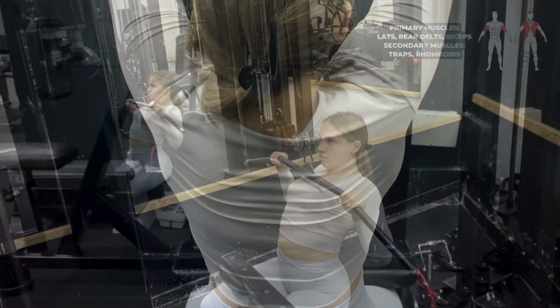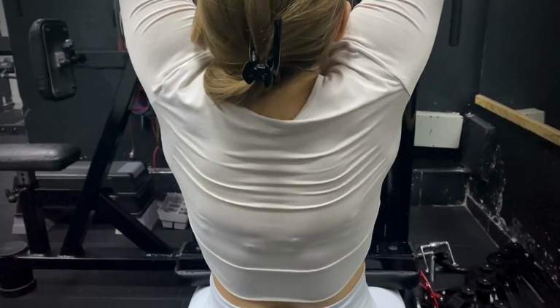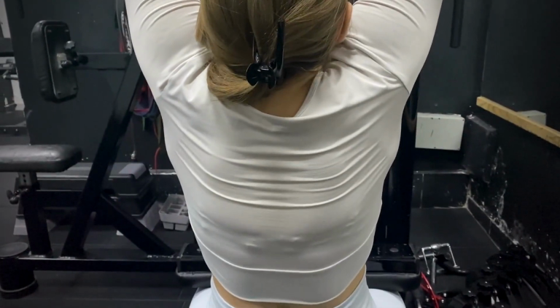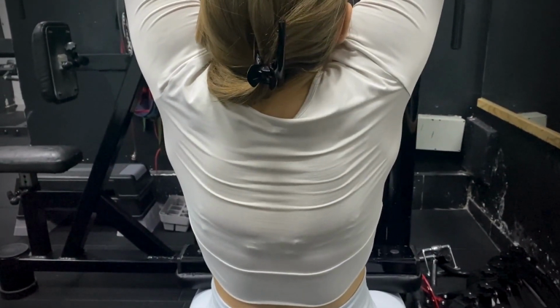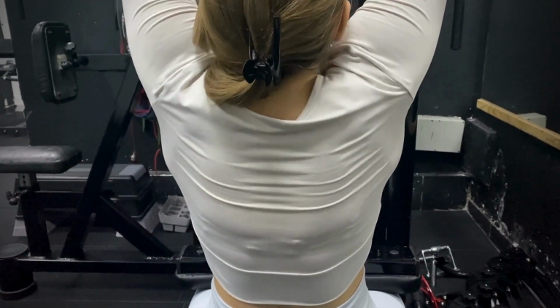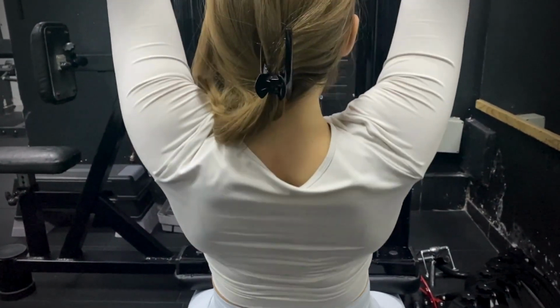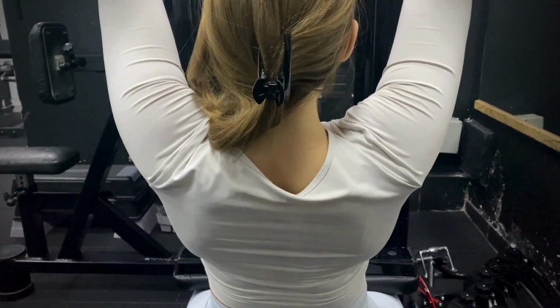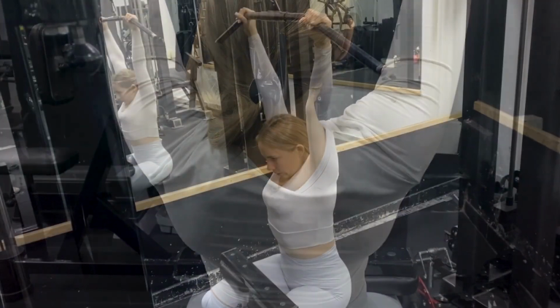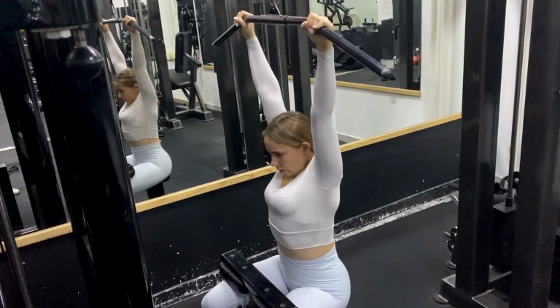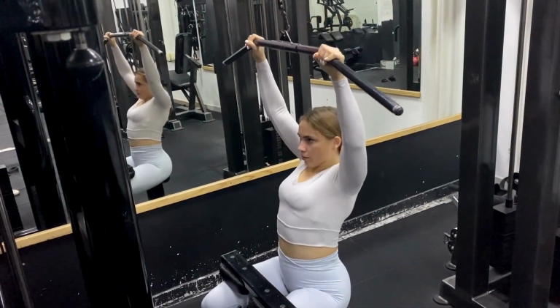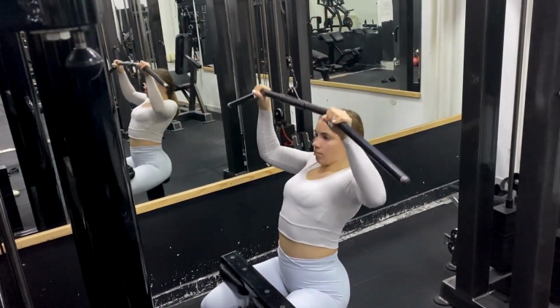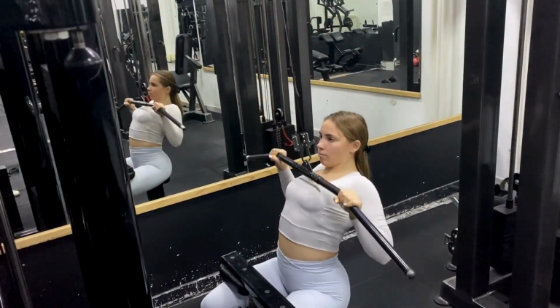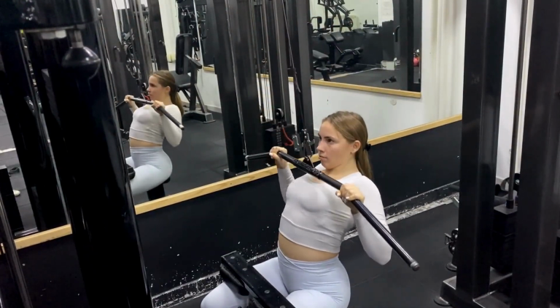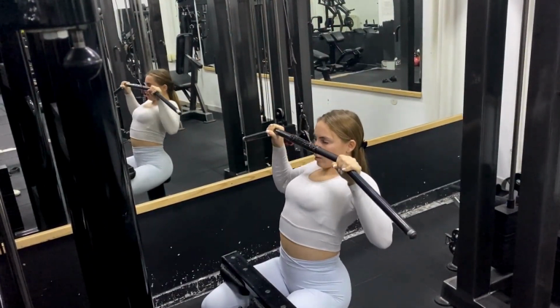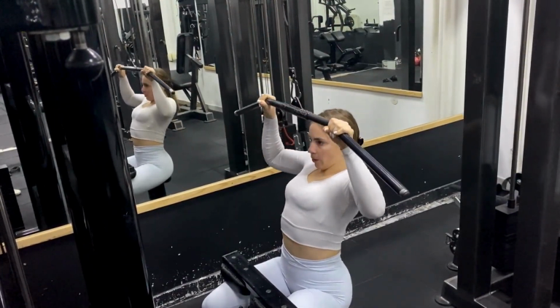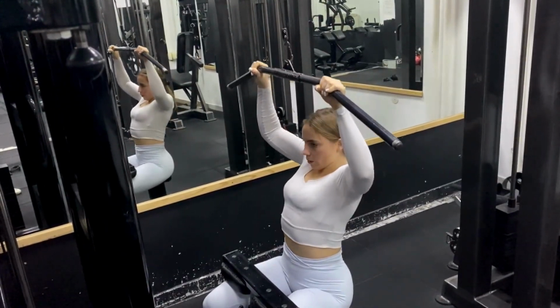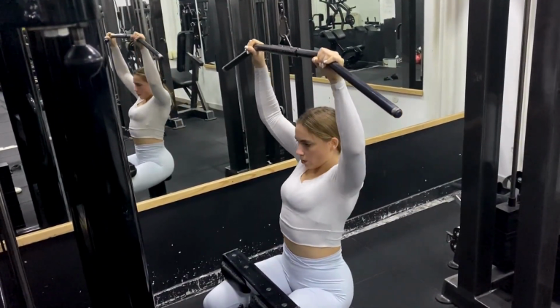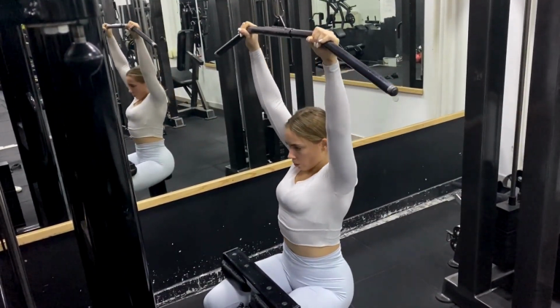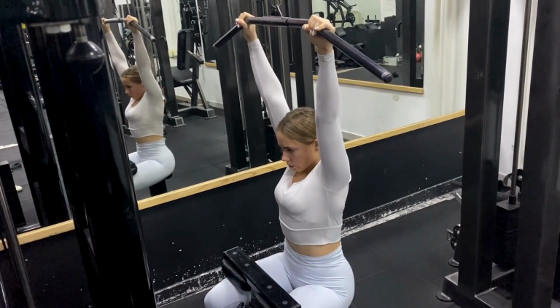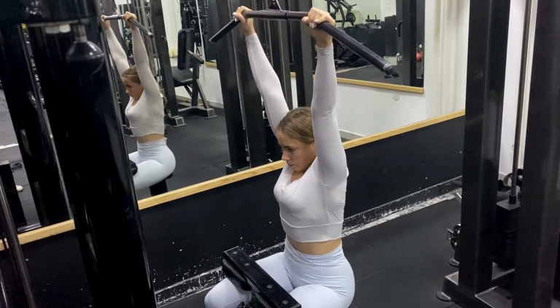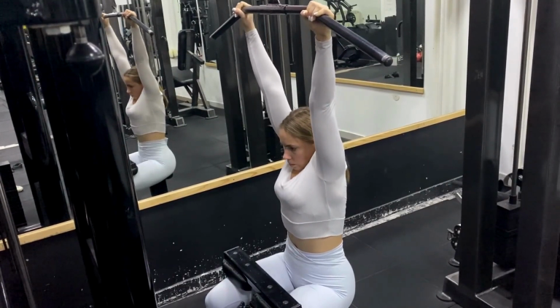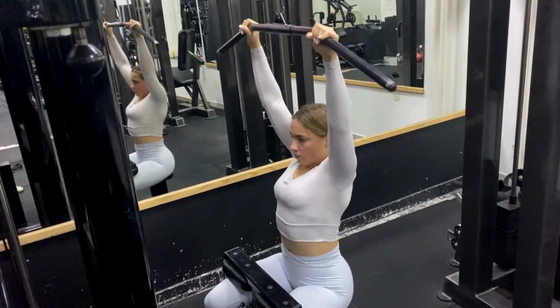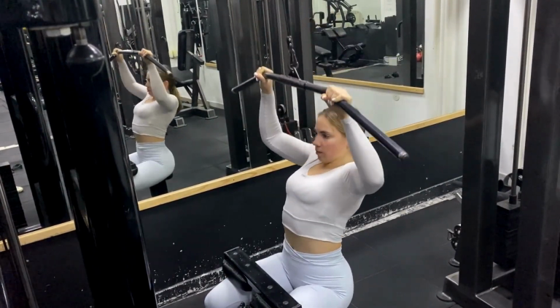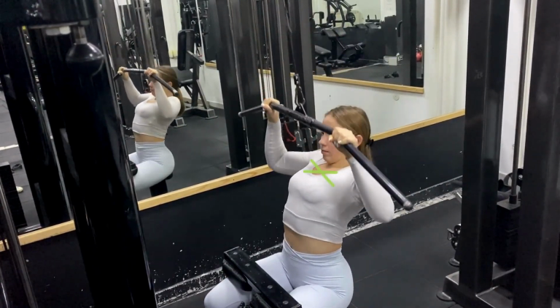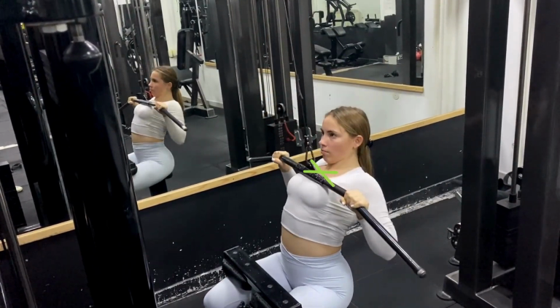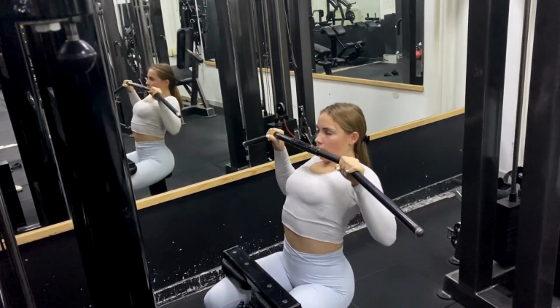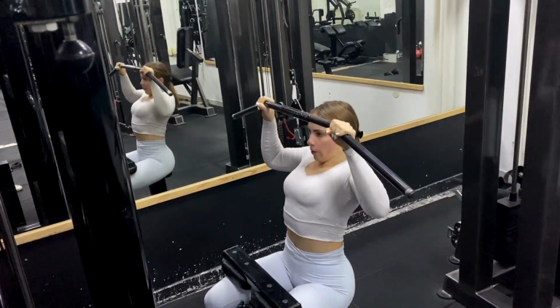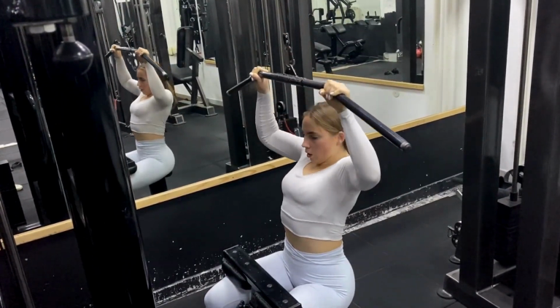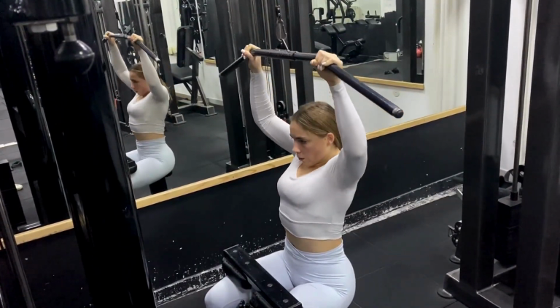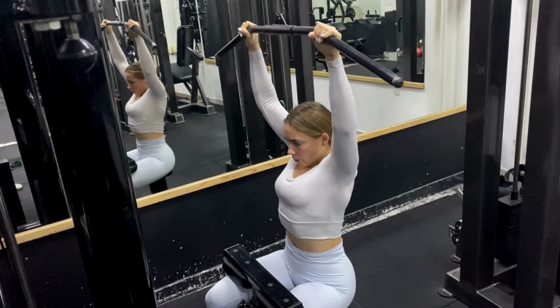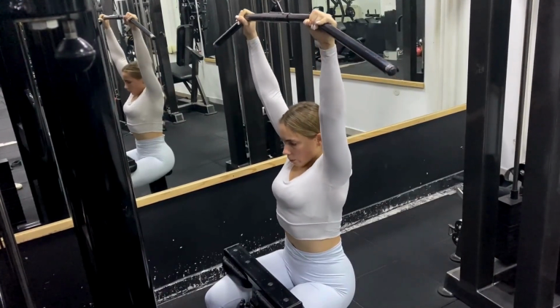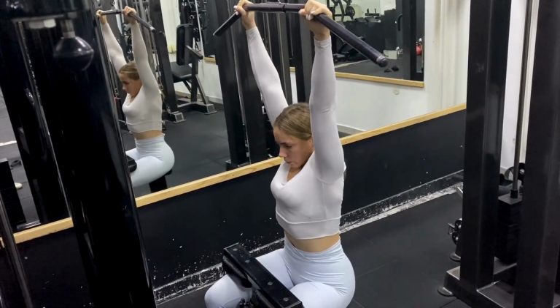Start the pulling motion by first squeezing your shoulder blades down and then pulling your elbows down and back. Arch your upper back slightly, like you're opening up your chest. You should pull the bar up to your clavicle — how close you come to the clavicle will depend on your mobility.